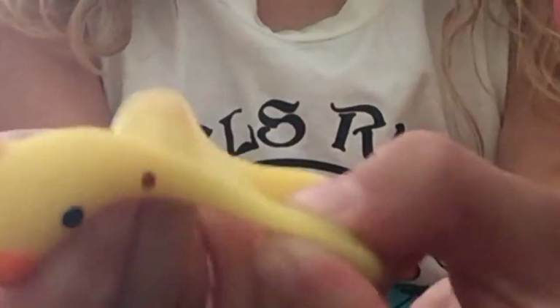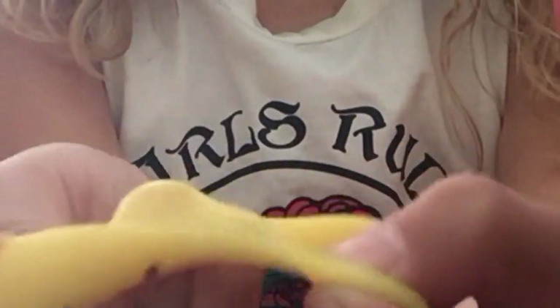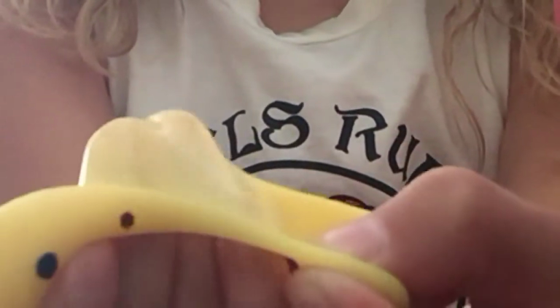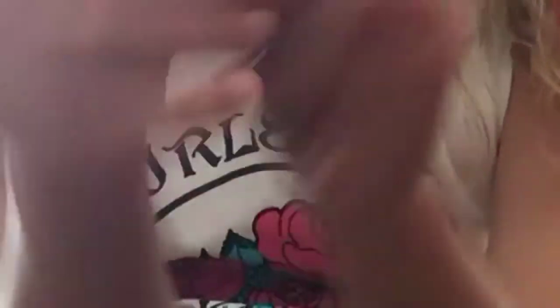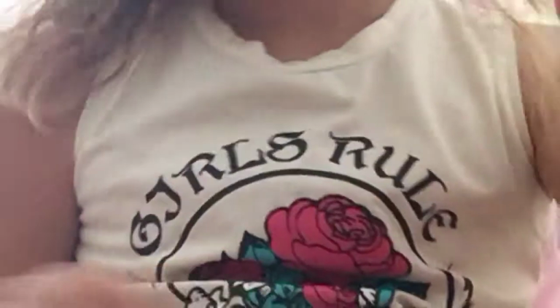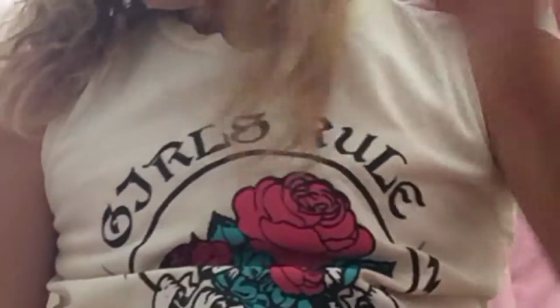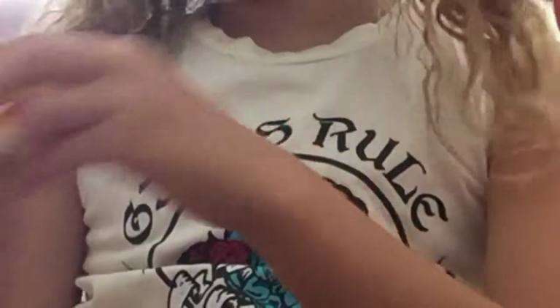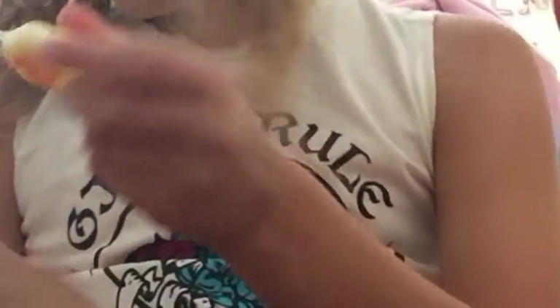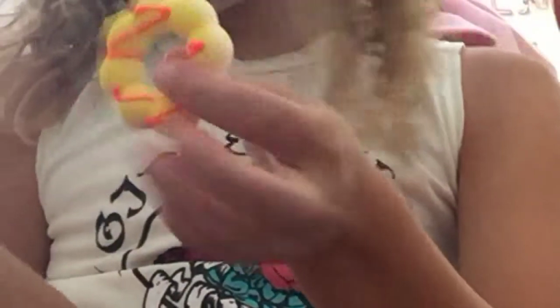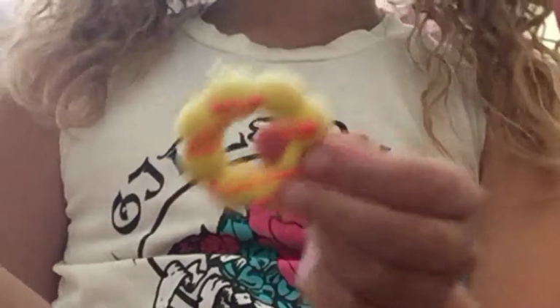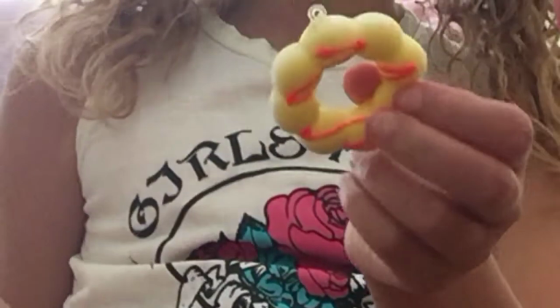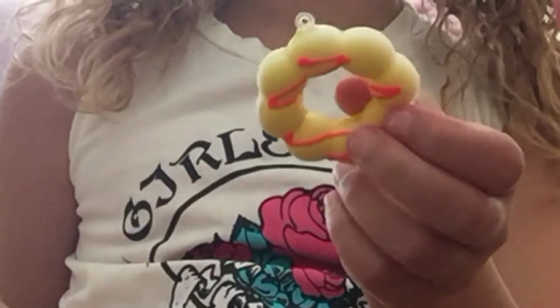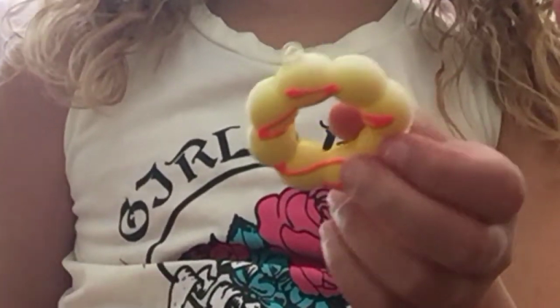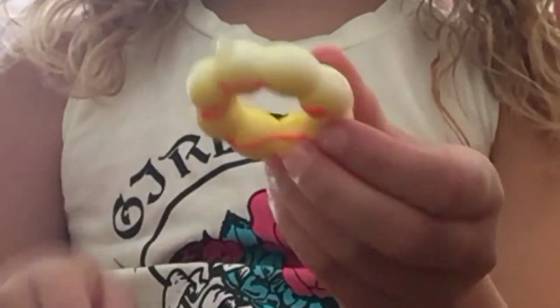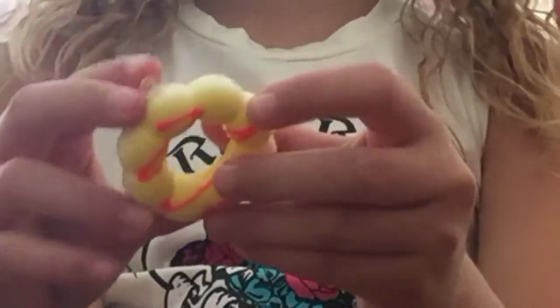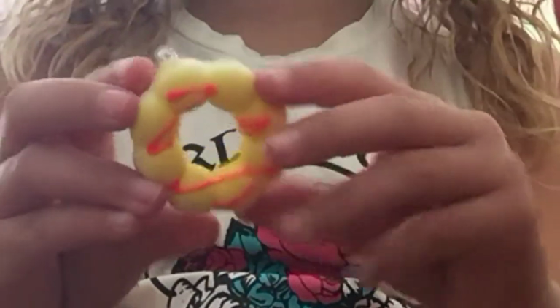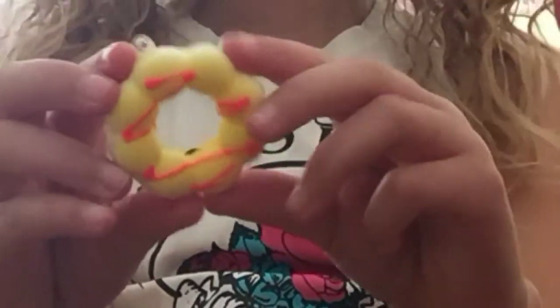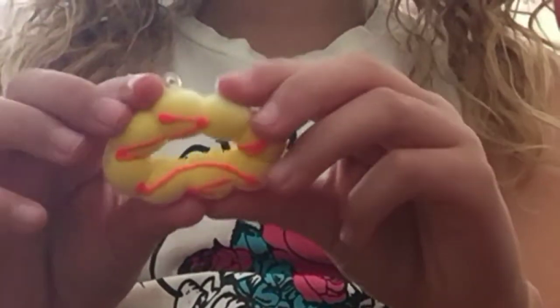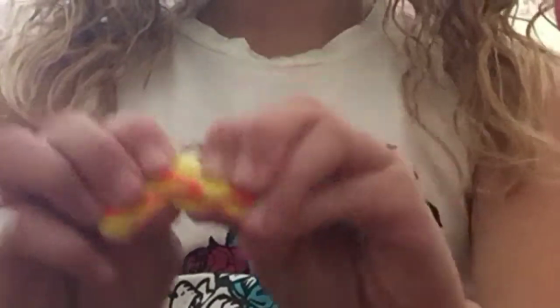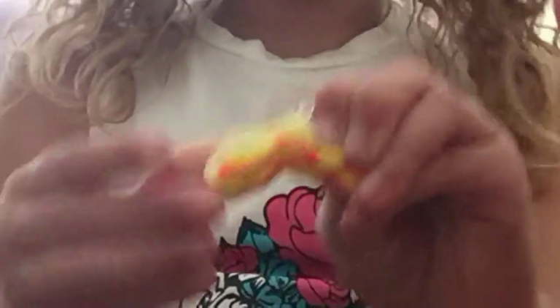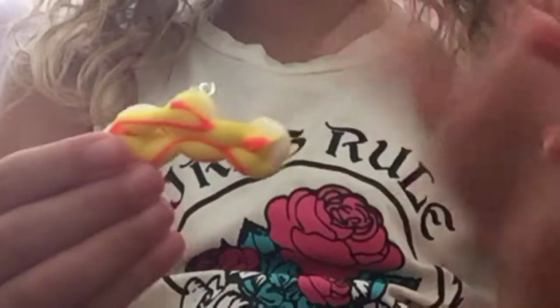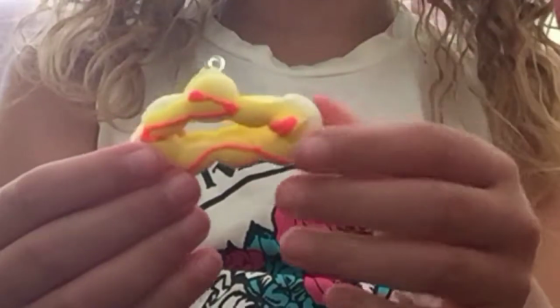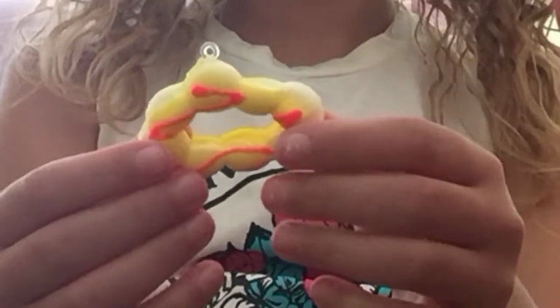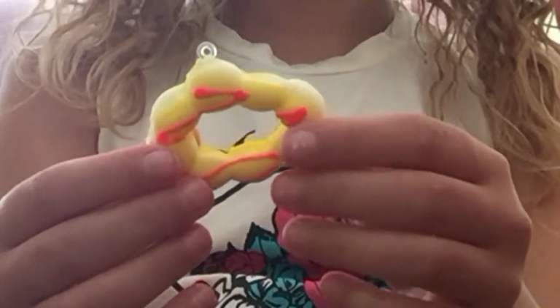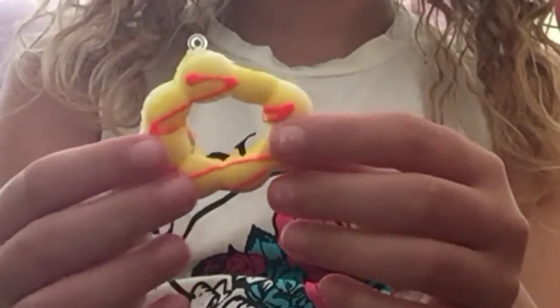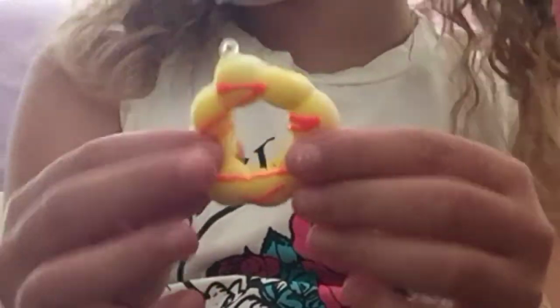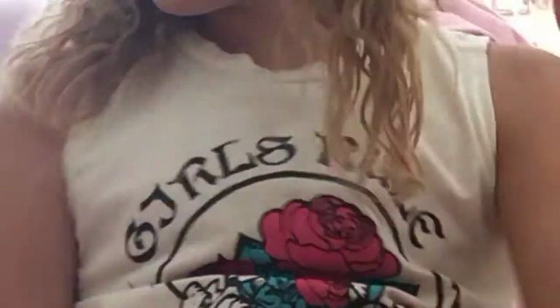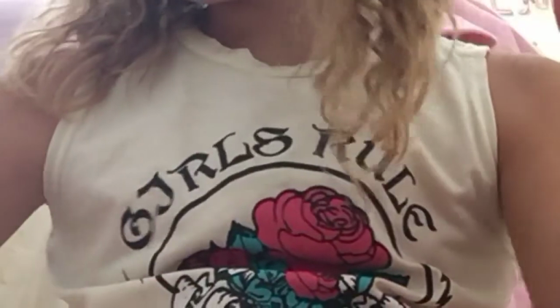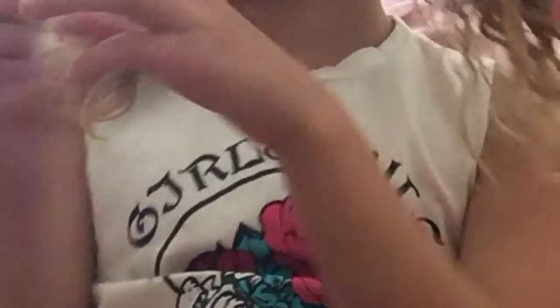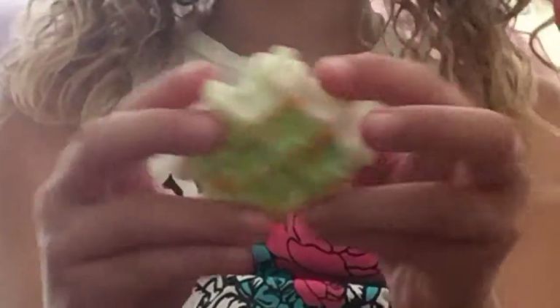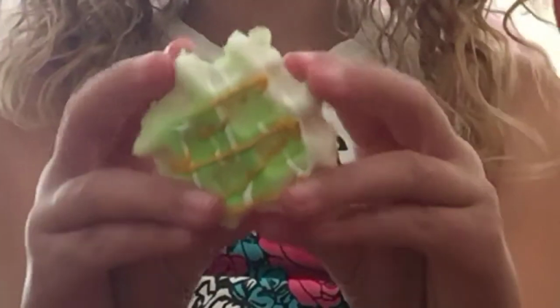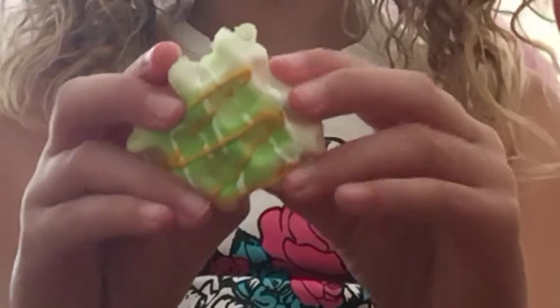Slime! You have no idea how many donuts I have. Next I have this donut — this bubble donut. Next I have this green waffle.